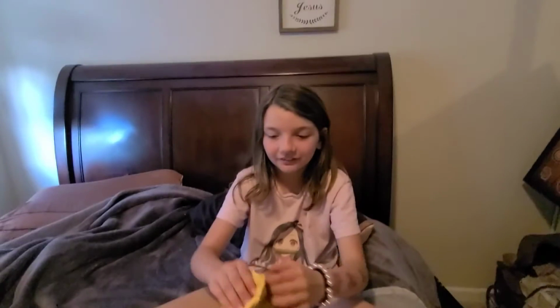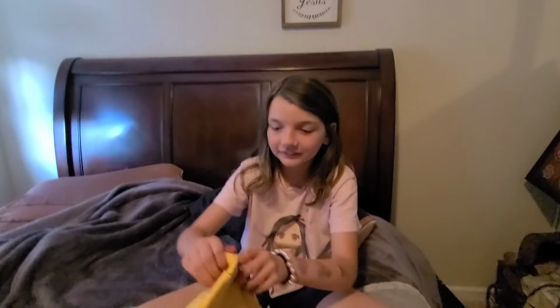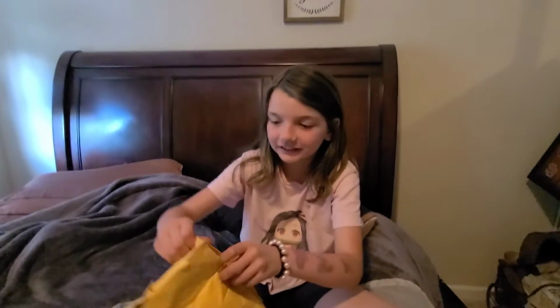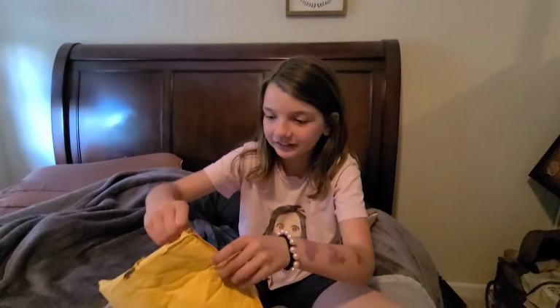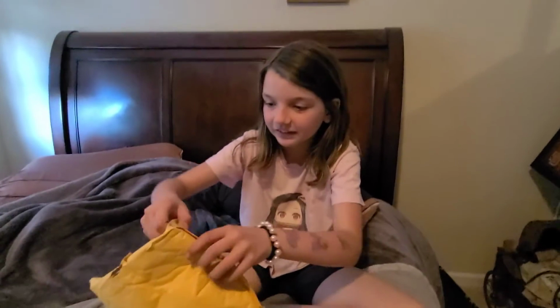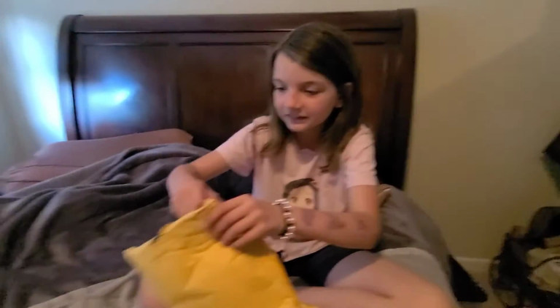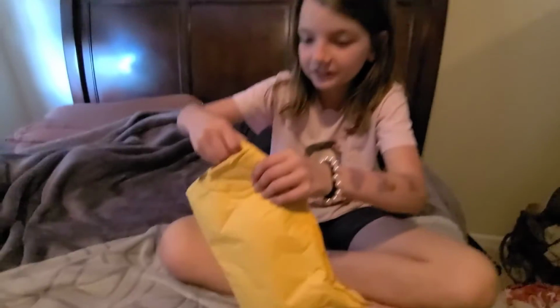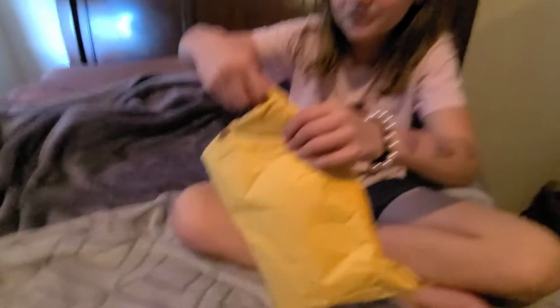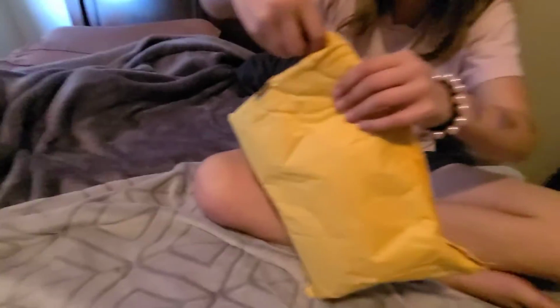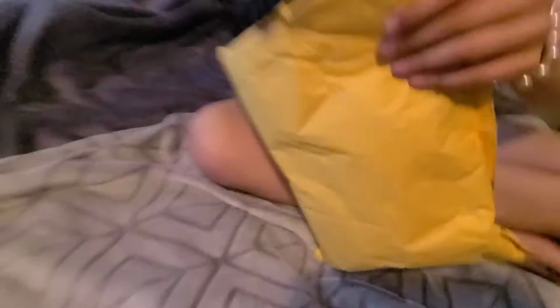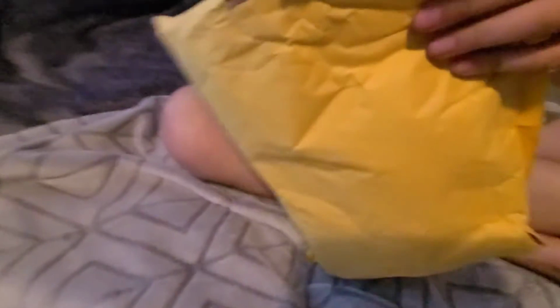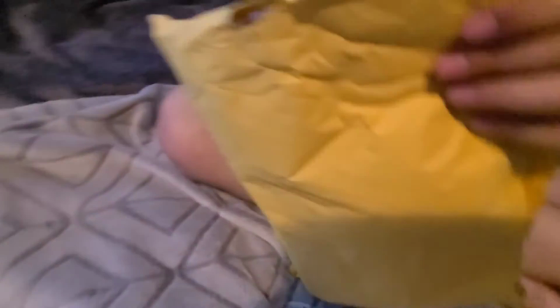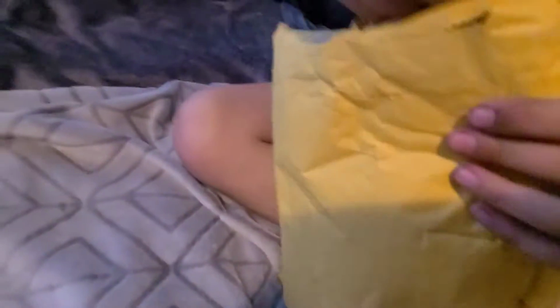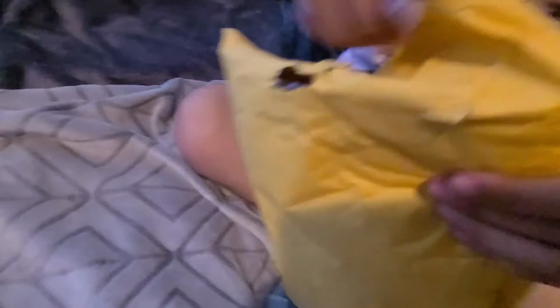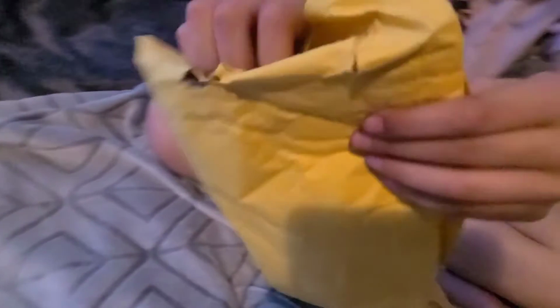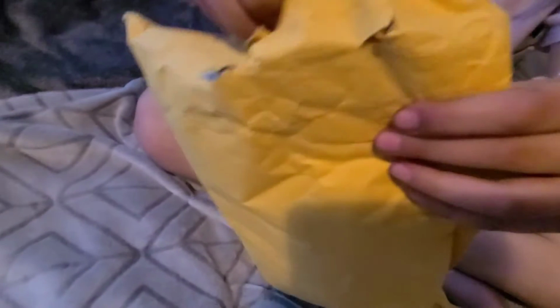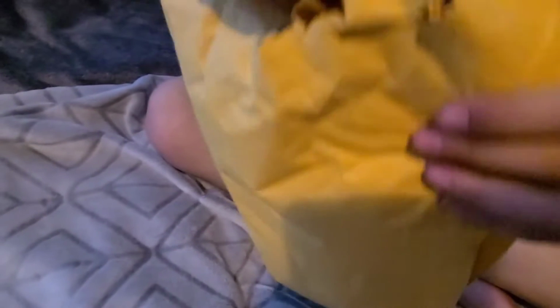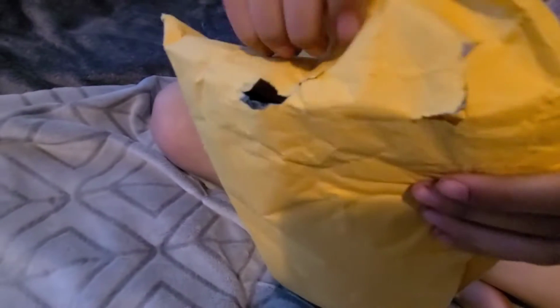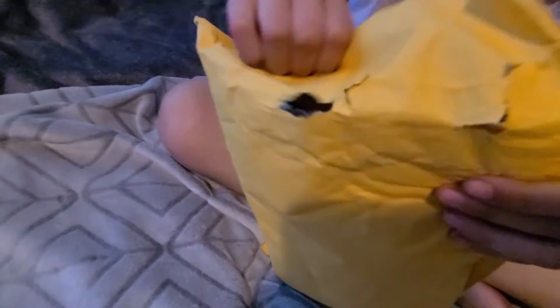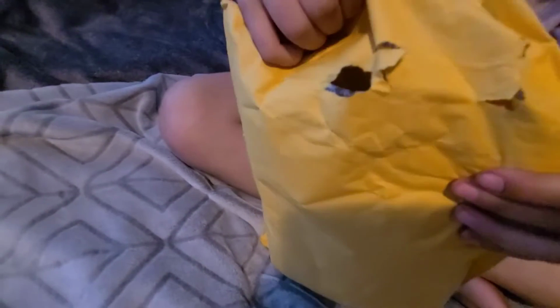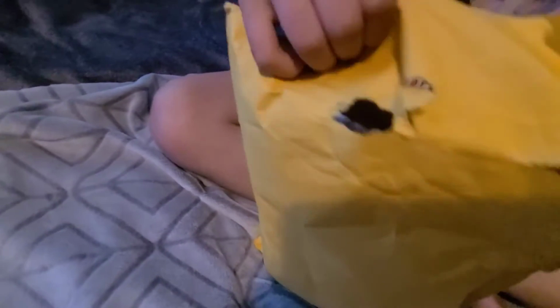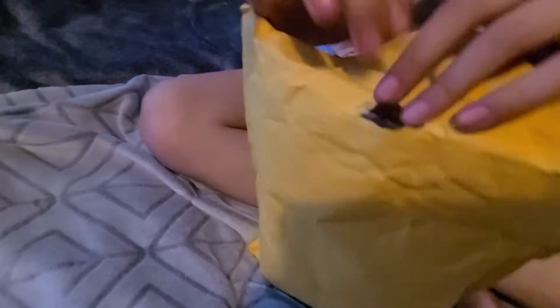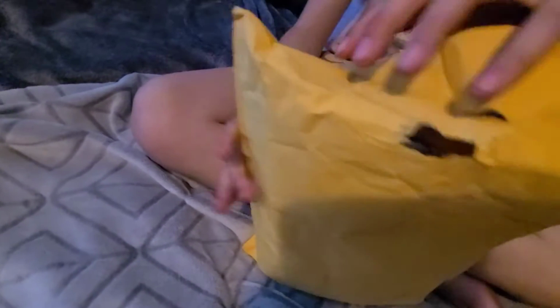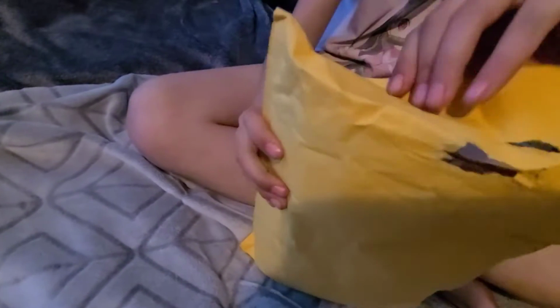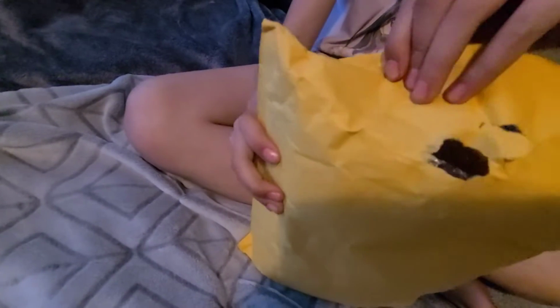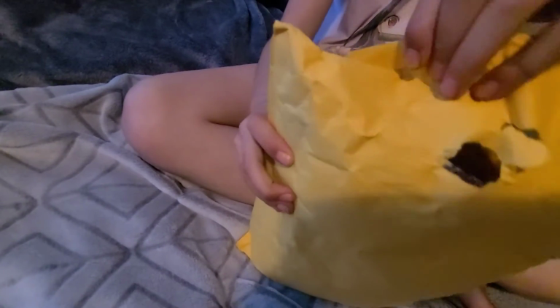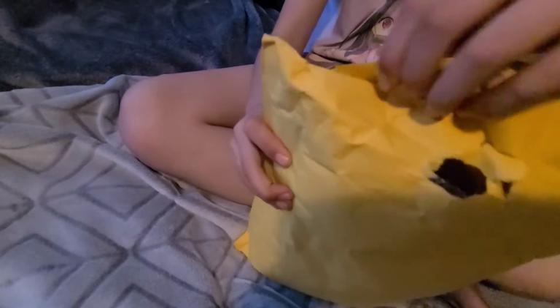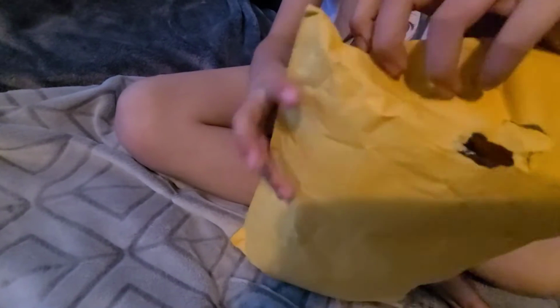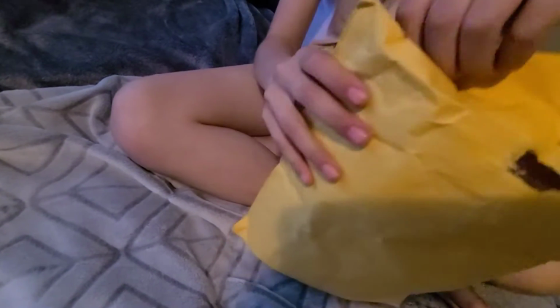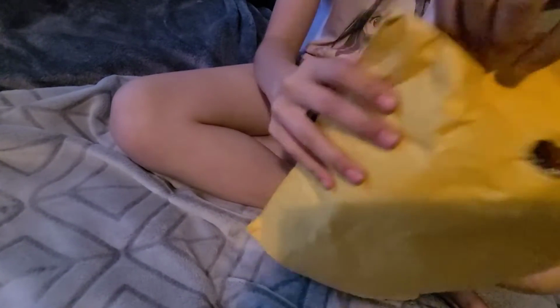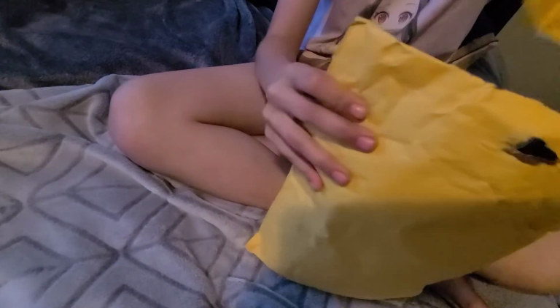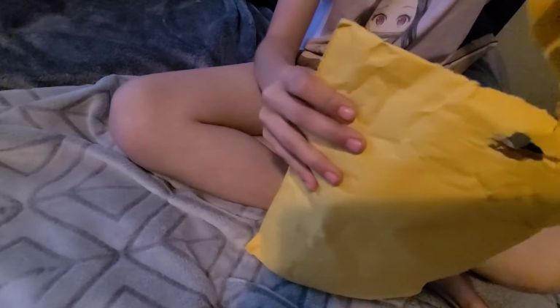I'm just going to start opening. I kind of ripped it a little bit, but it's fine.